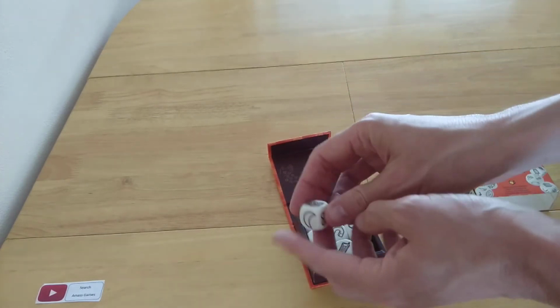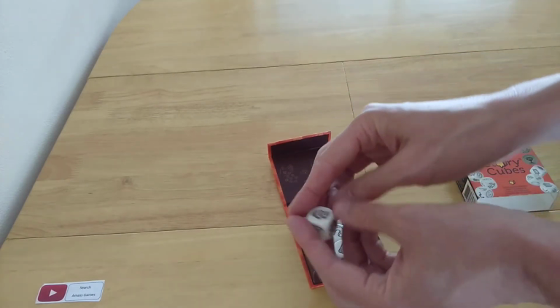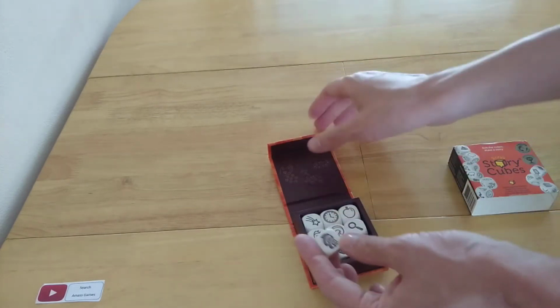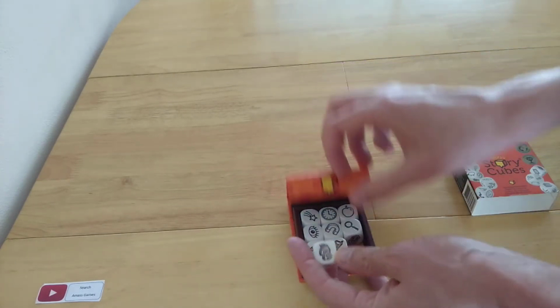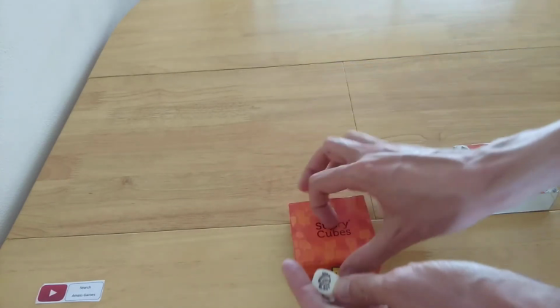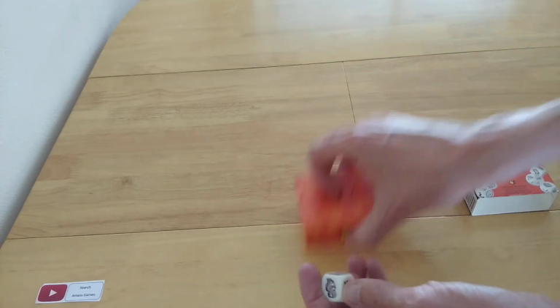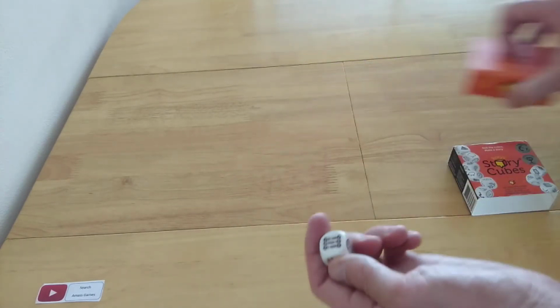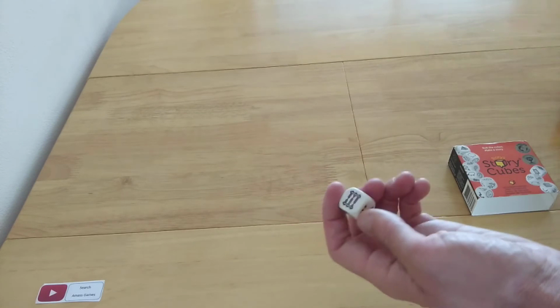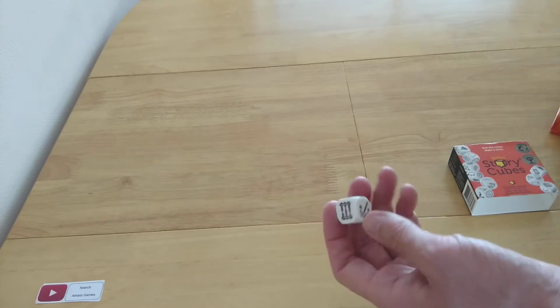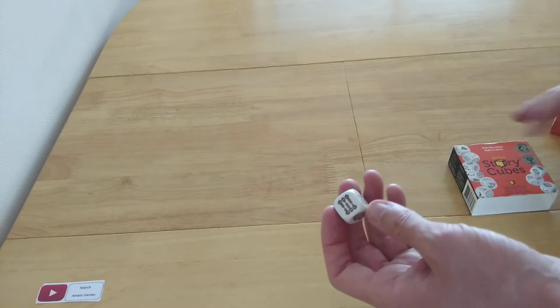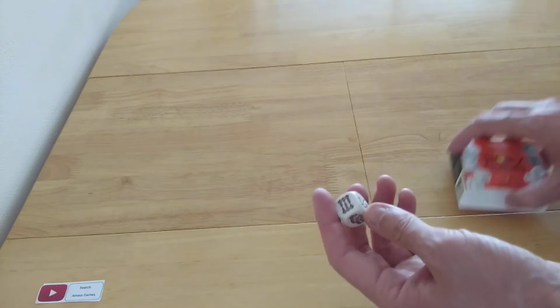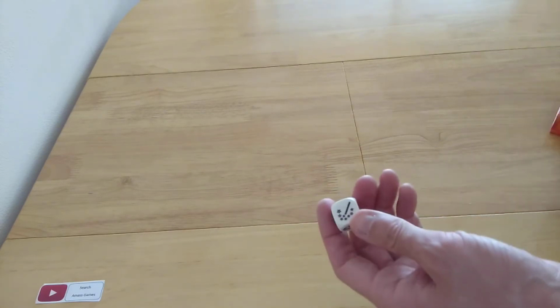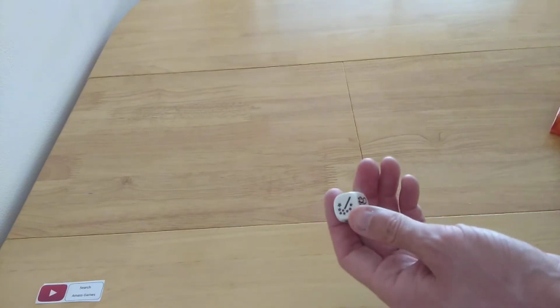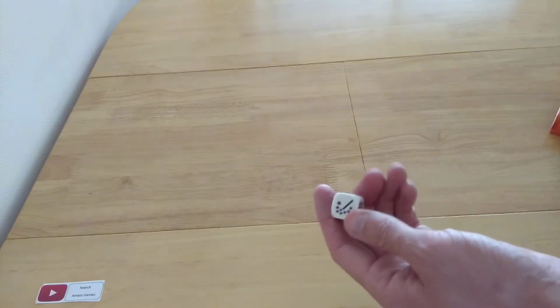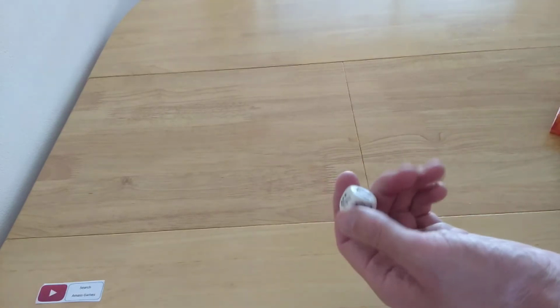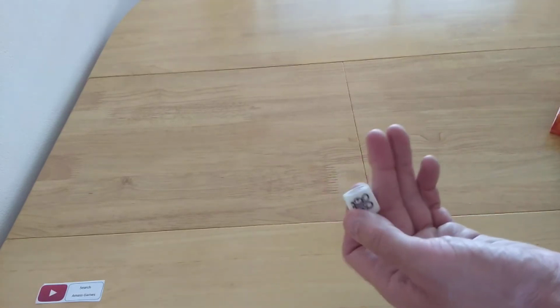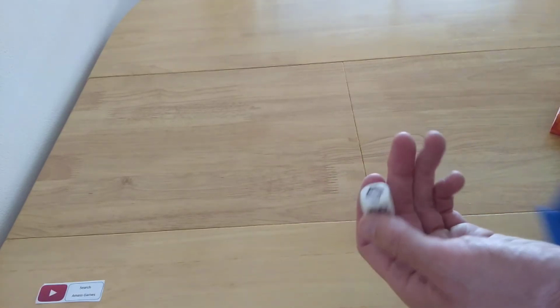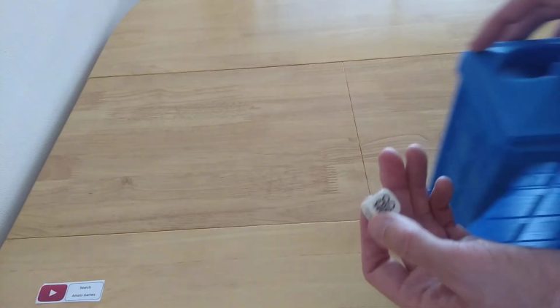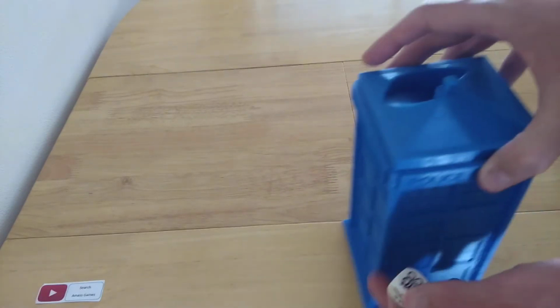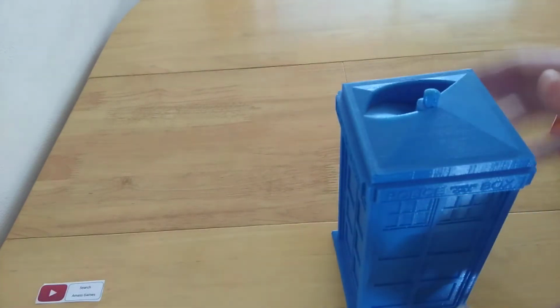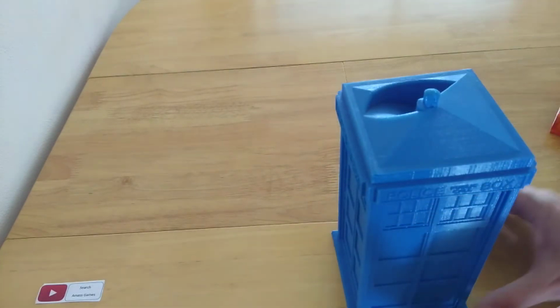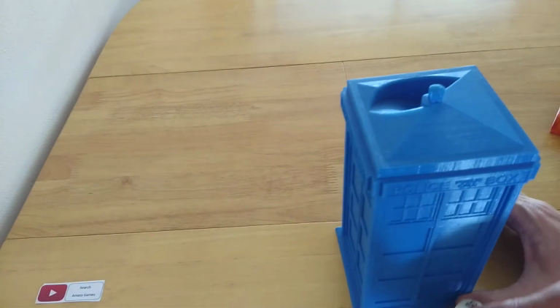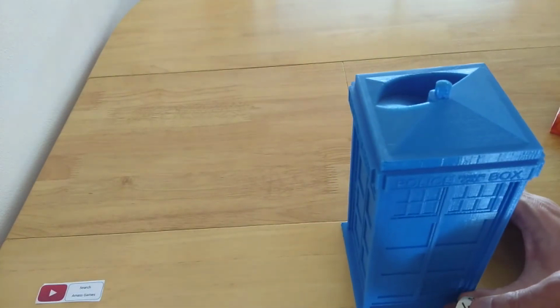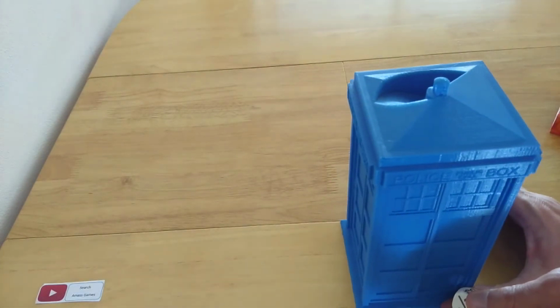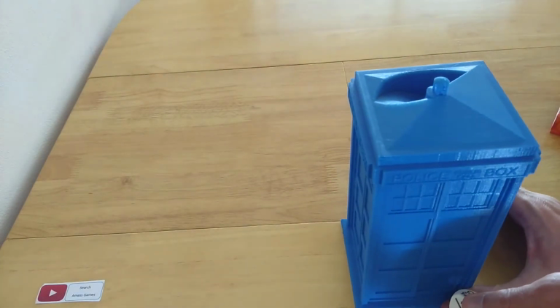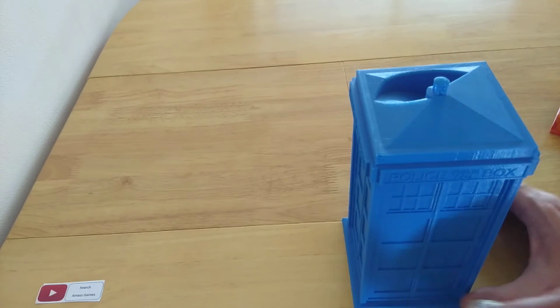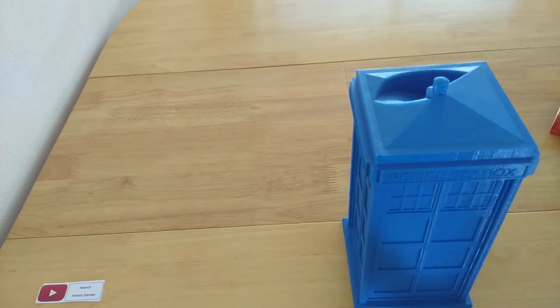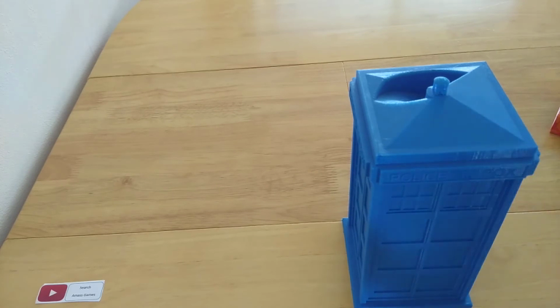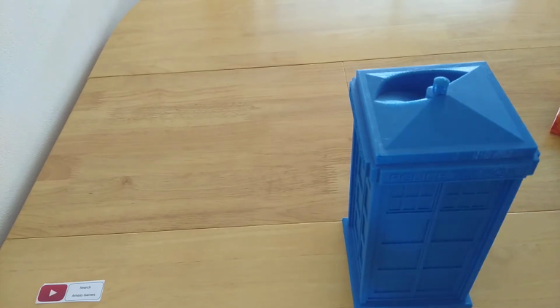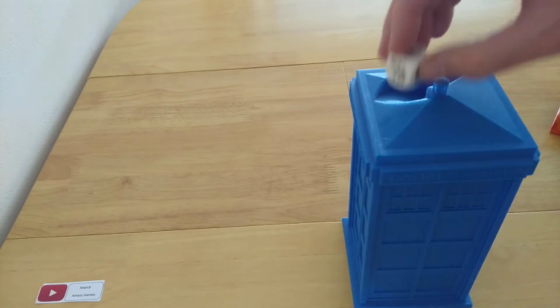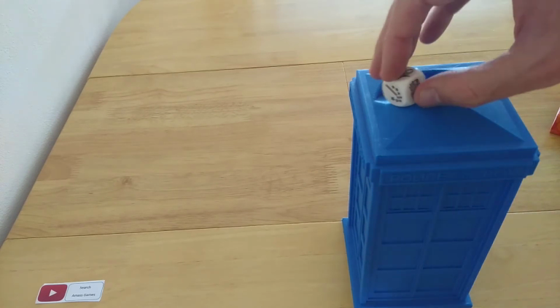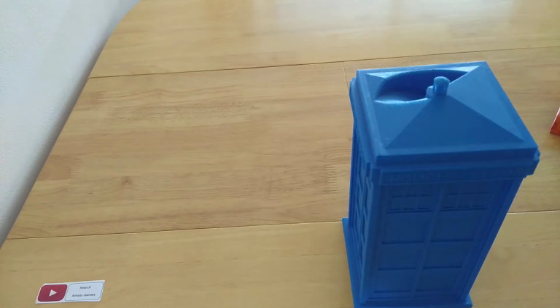We have the moon, we have a bridge, we have like an abacus, a timeglass, a wand, a book, and a bee. Good old bee. How far will it roll? Let's have a look.